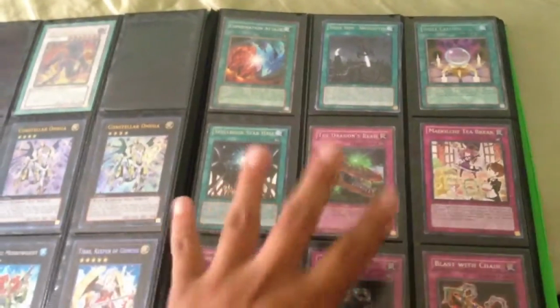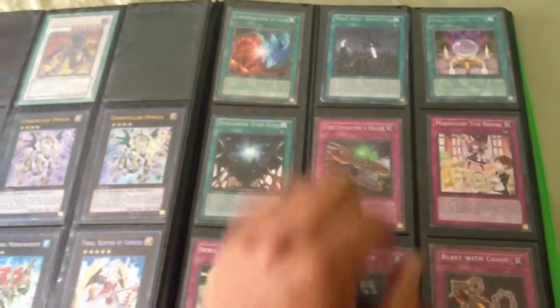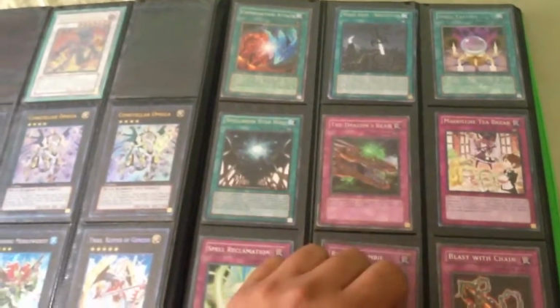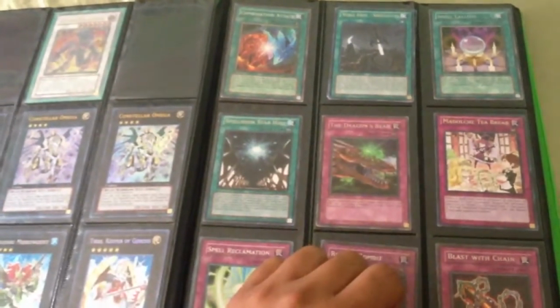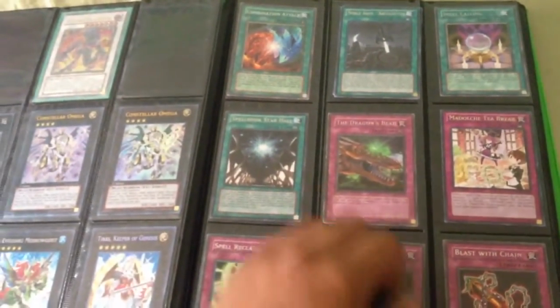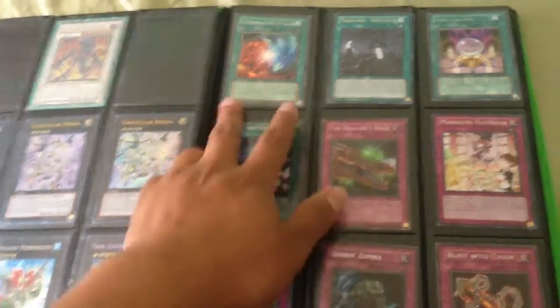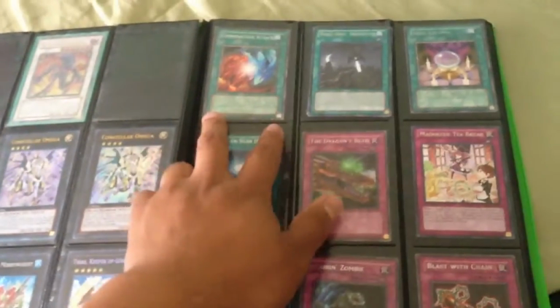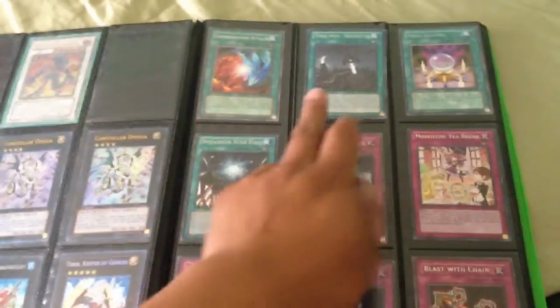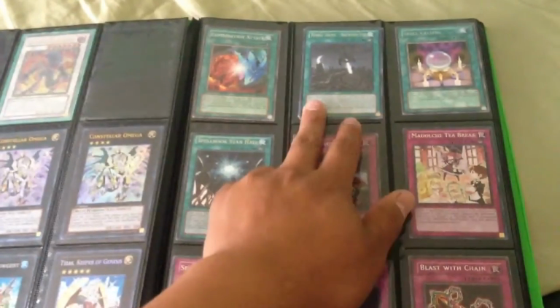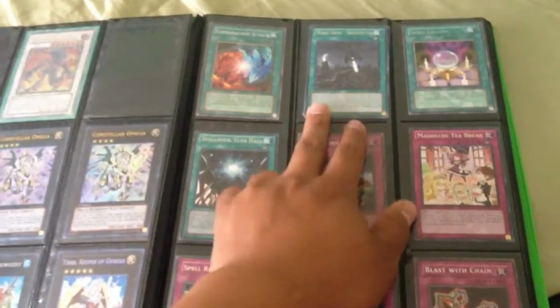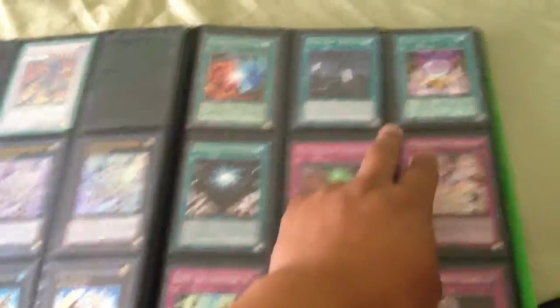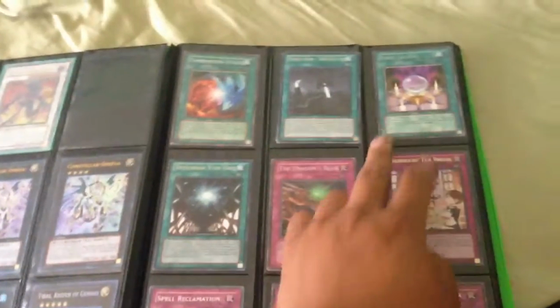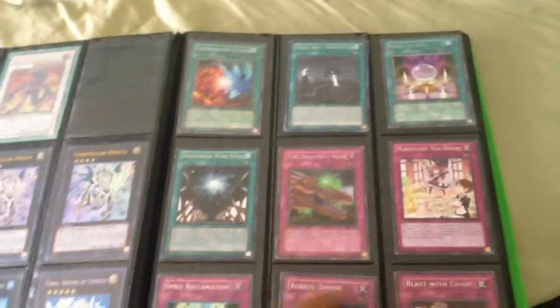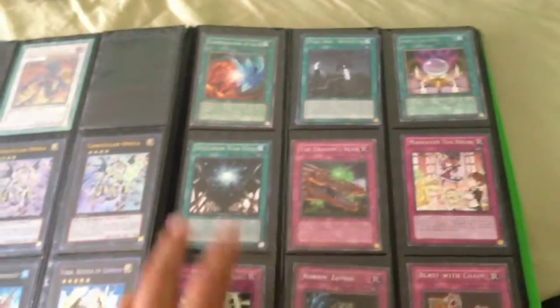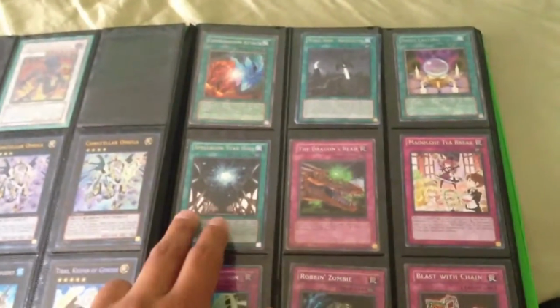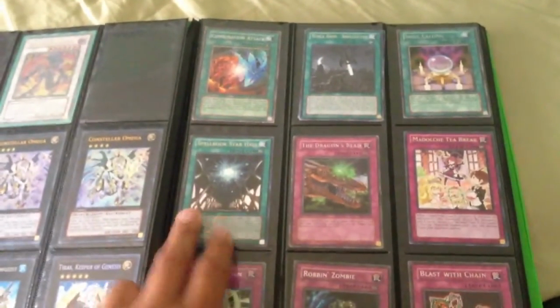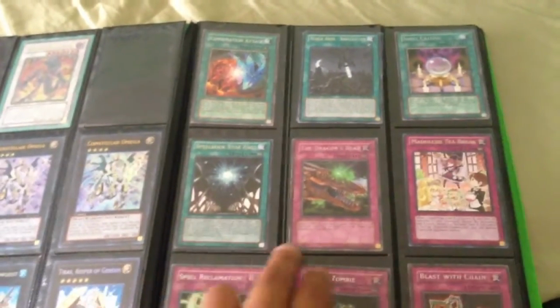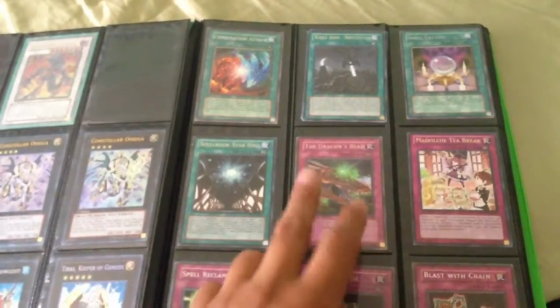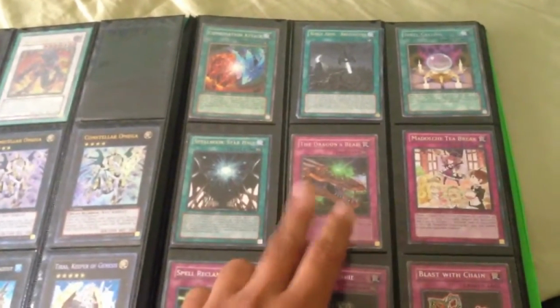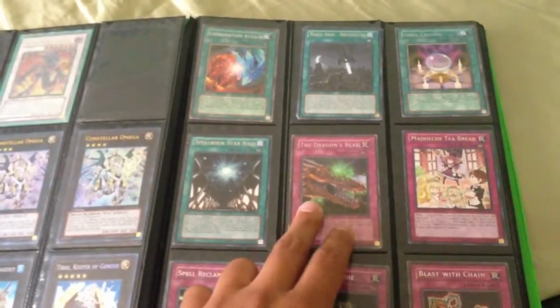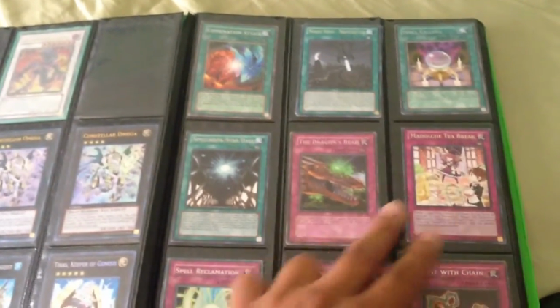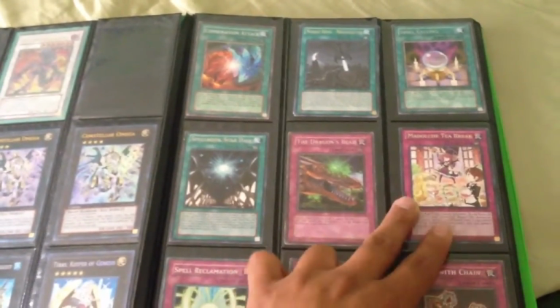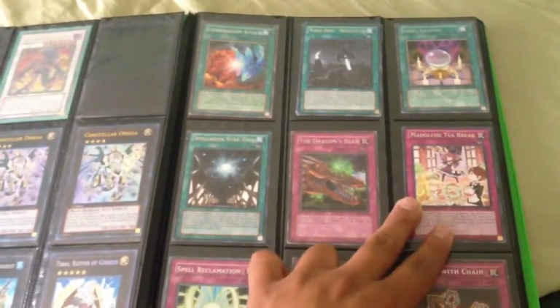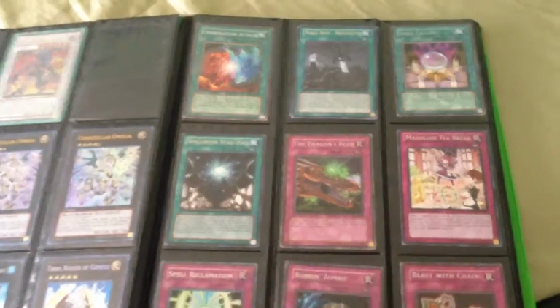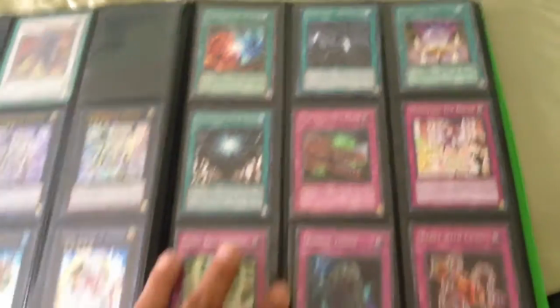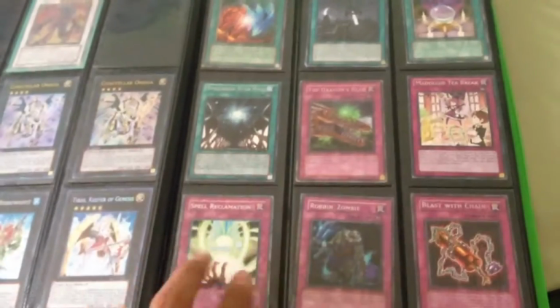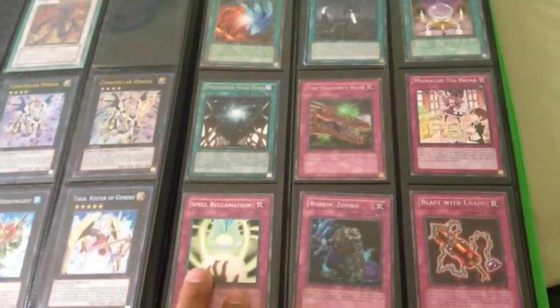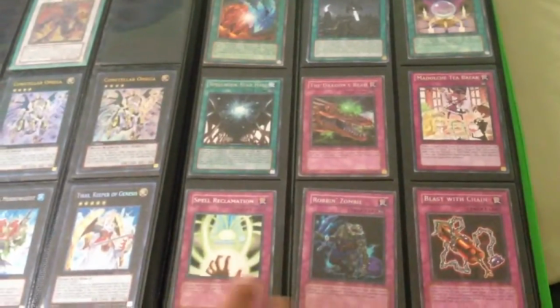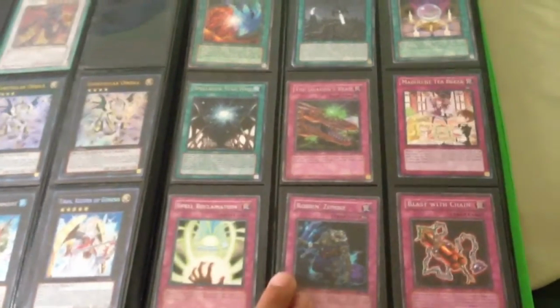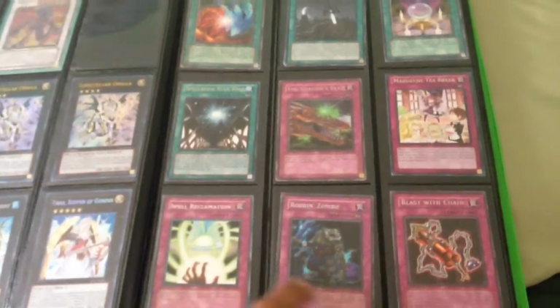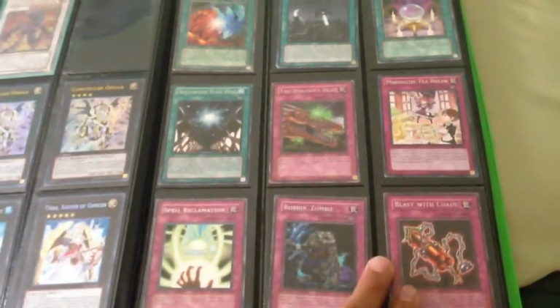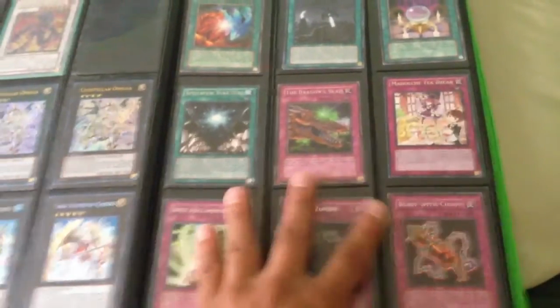These are all the rares that I have left. So, Combination Attack, Noble Arms Art for Dieter Spell Calling, and Spellbook Star Hall. The Dragon's Beed, Medulce Teab Break, Spell Reclamation, Robin Zombie, and Blast with Chain.